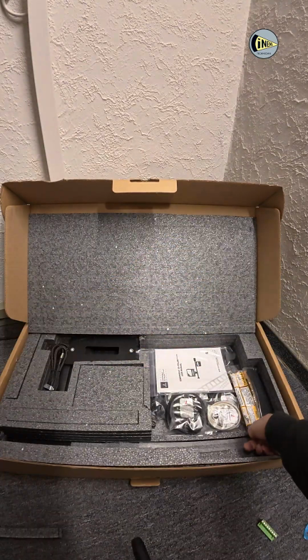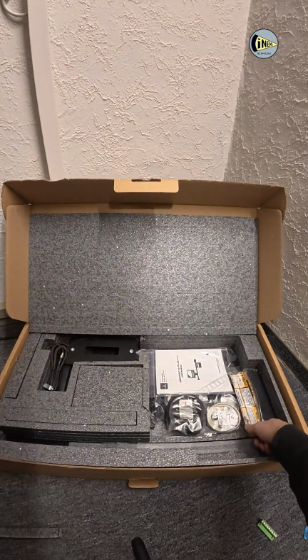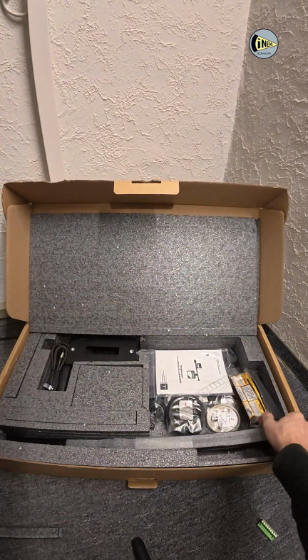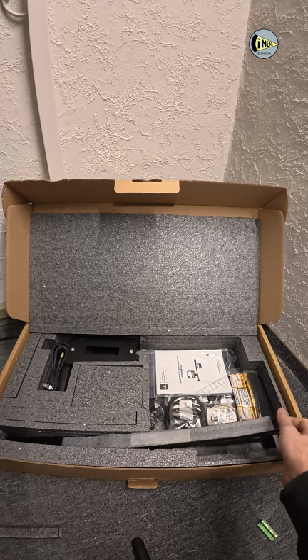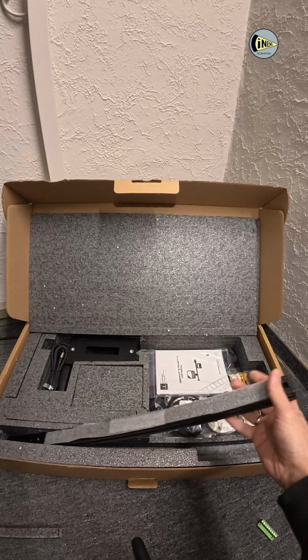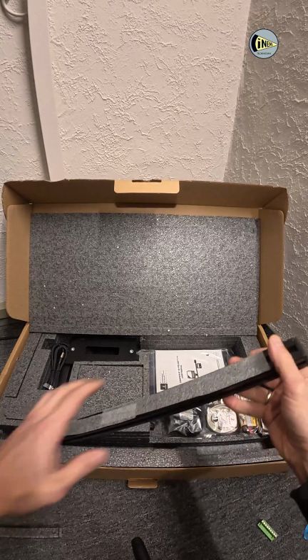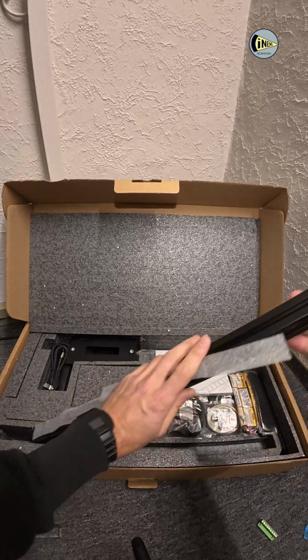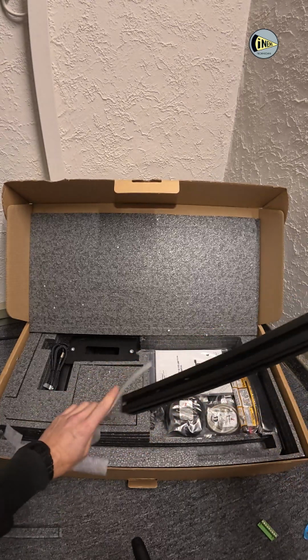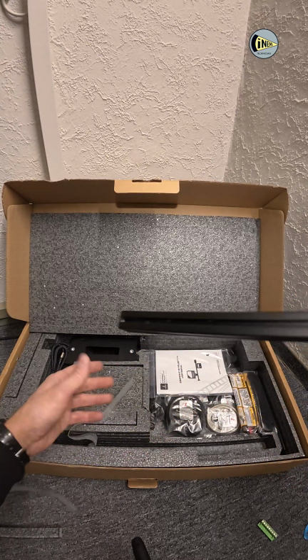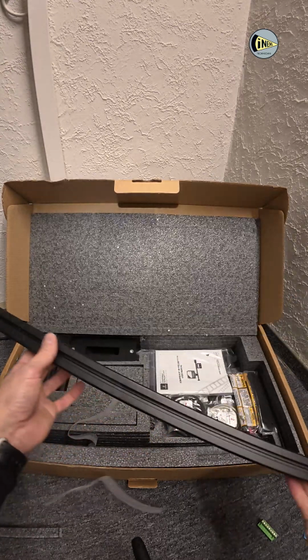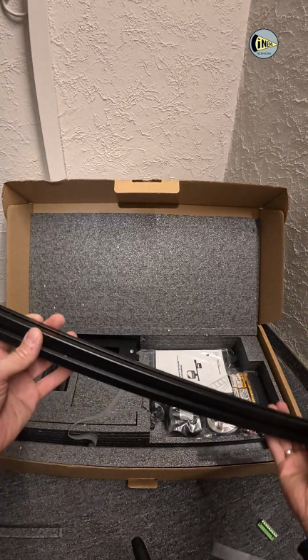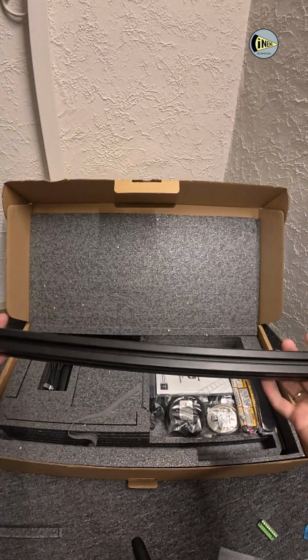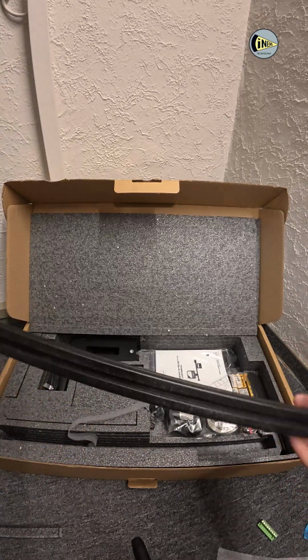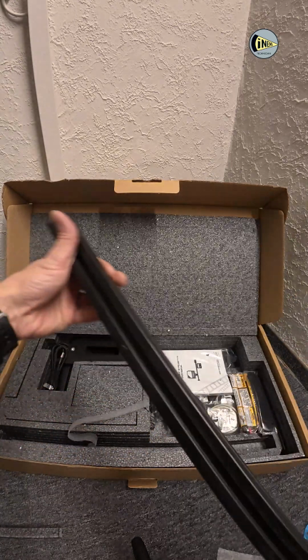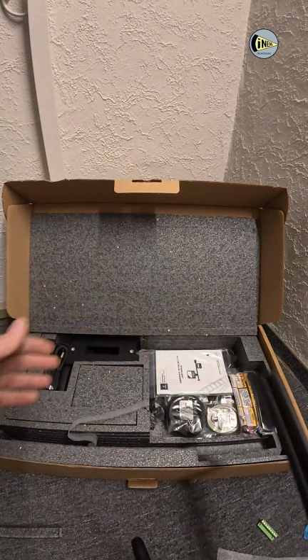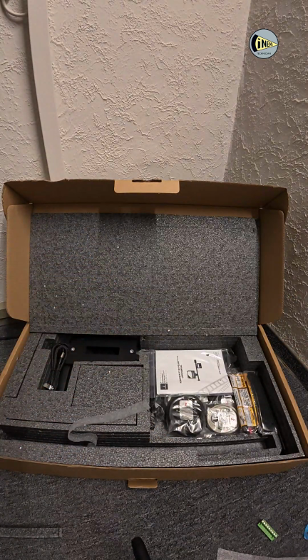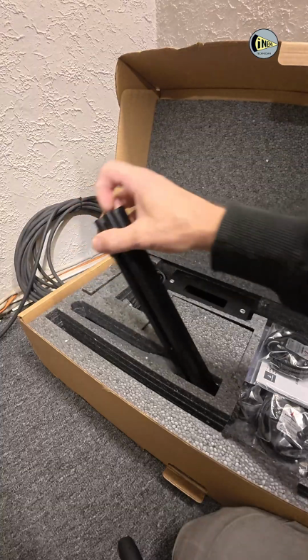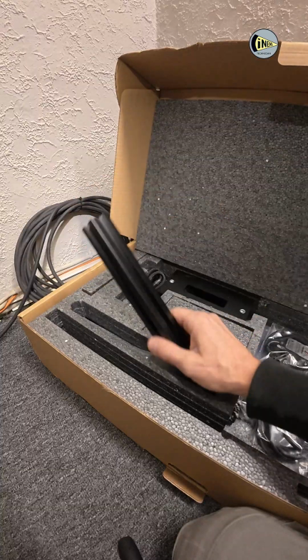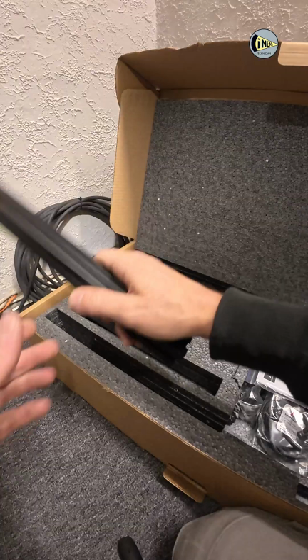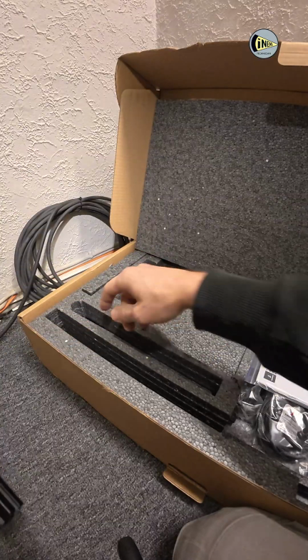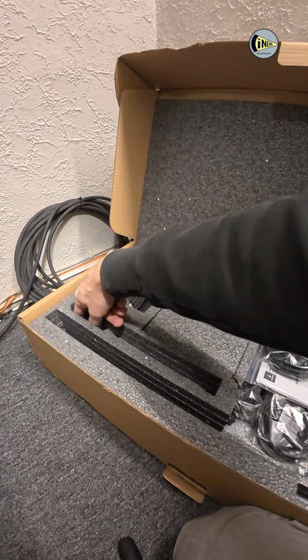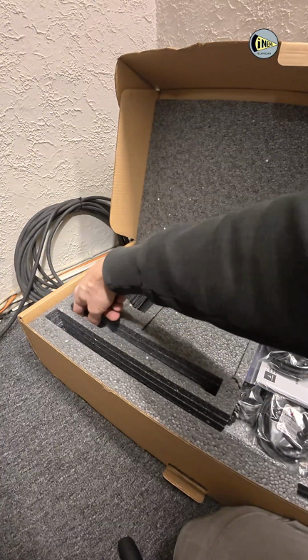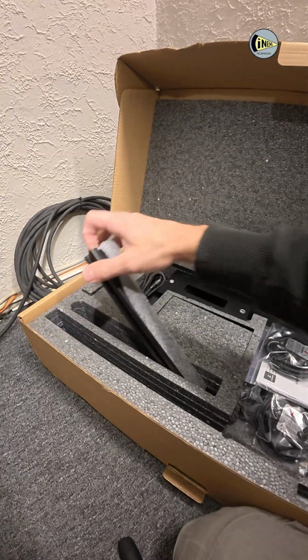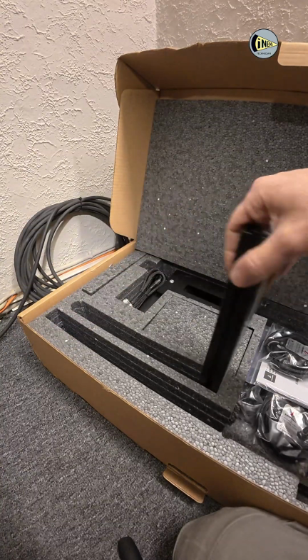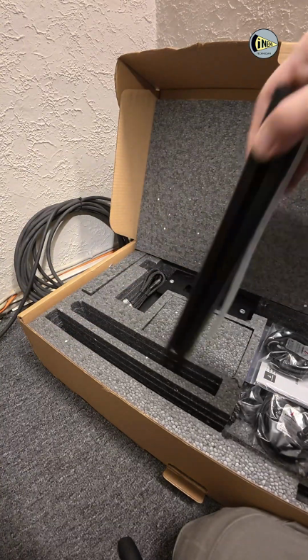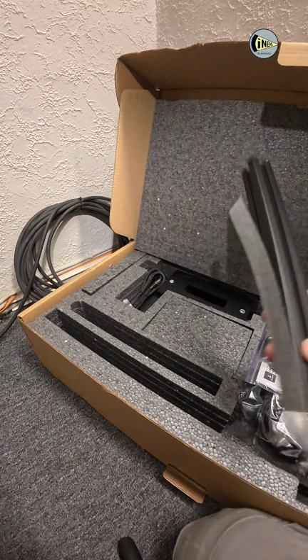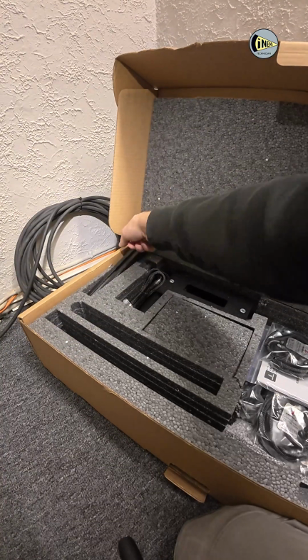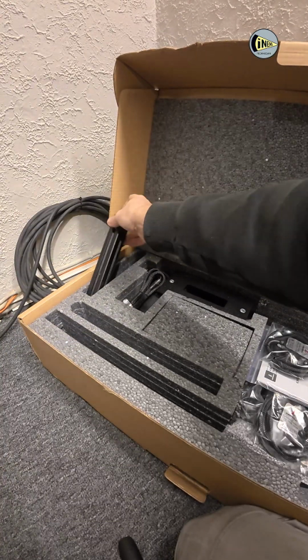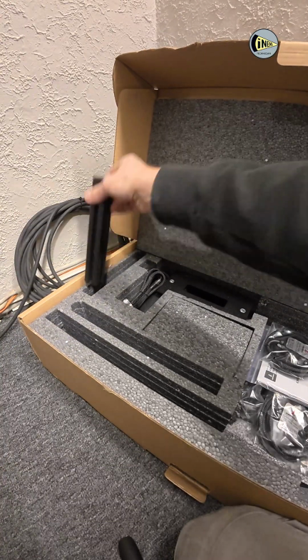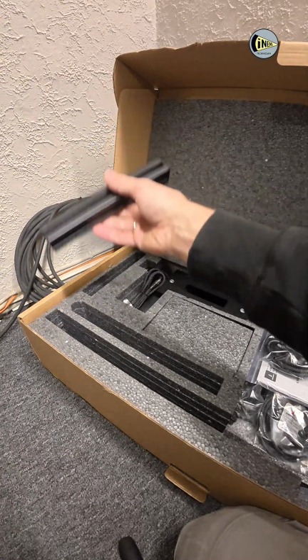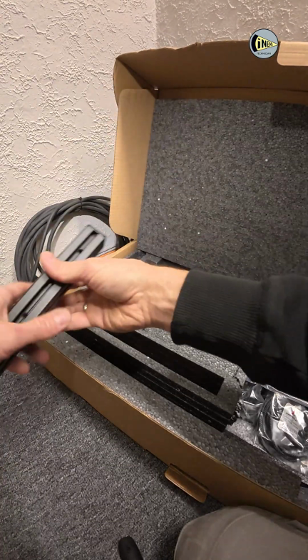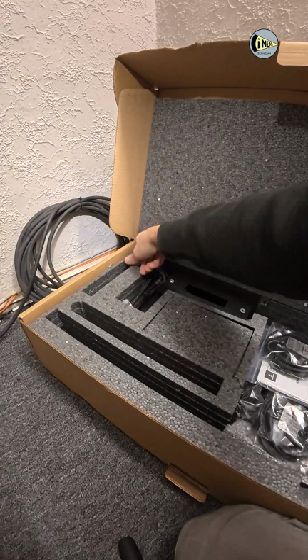Here you see the unboxing of the 3D system. You definitely noted that there are plenty of aluminum profiles that are necessary to install the 3D system in a certain position.